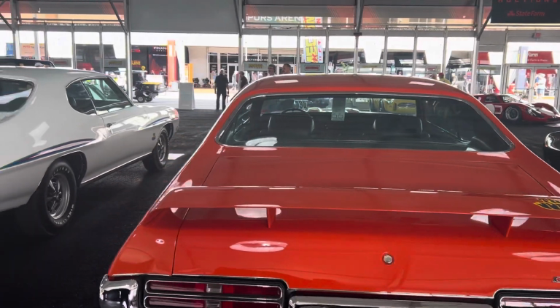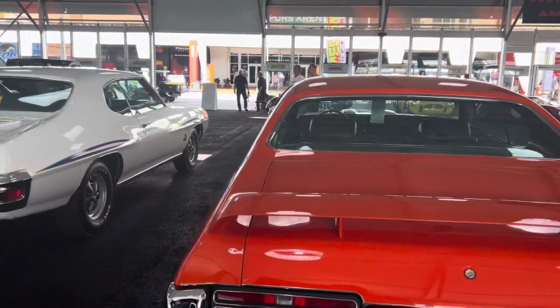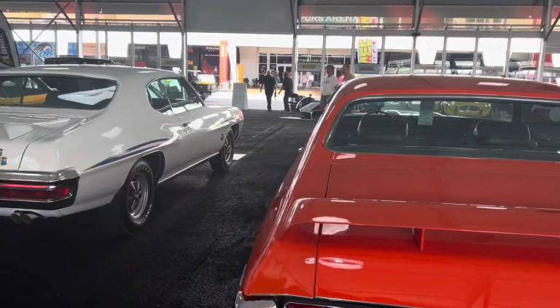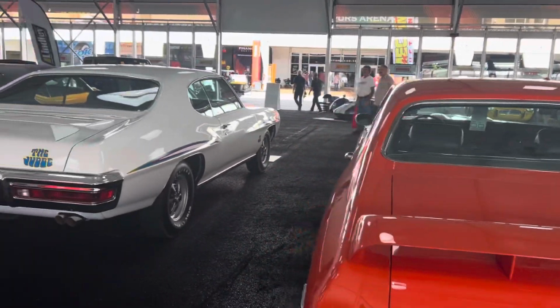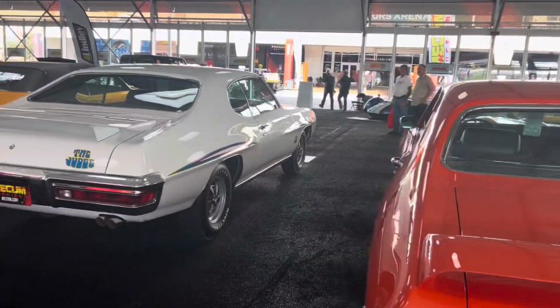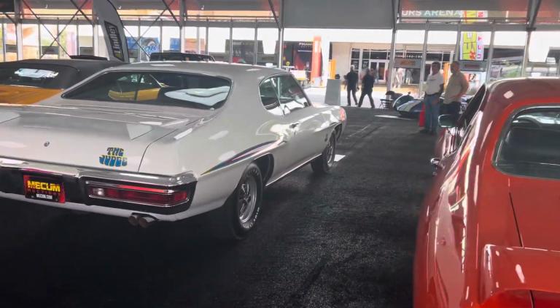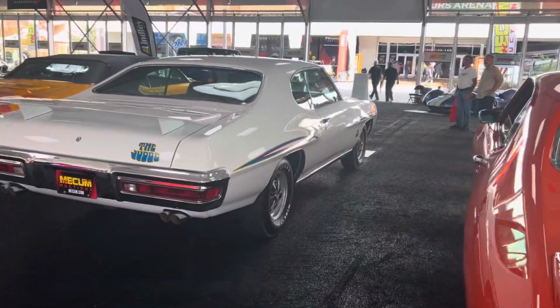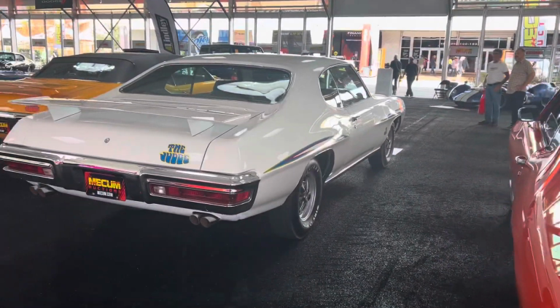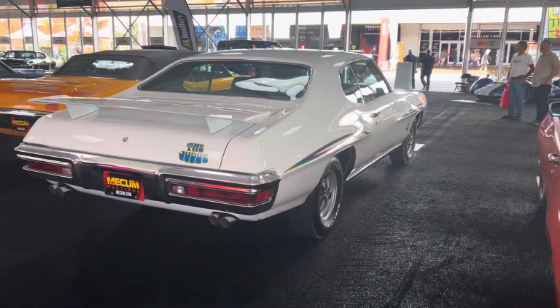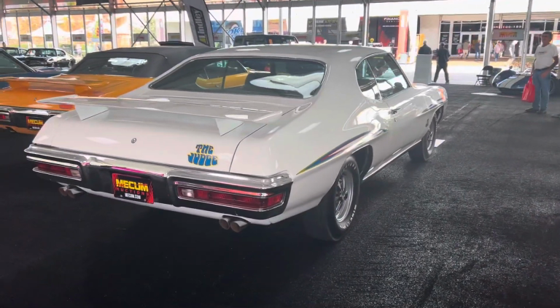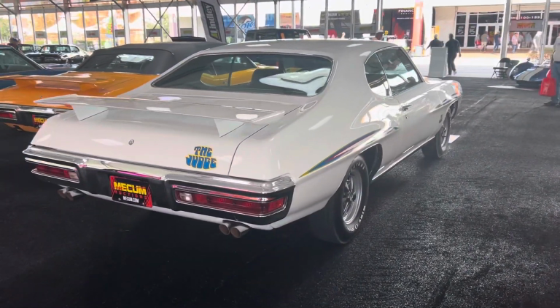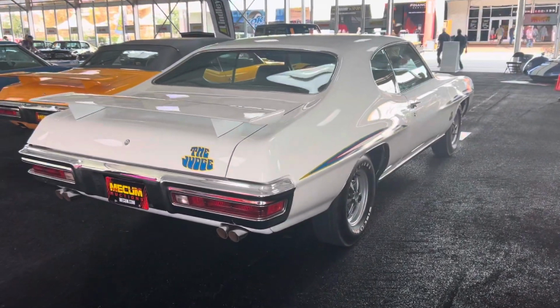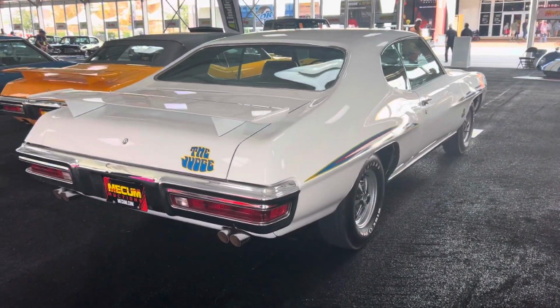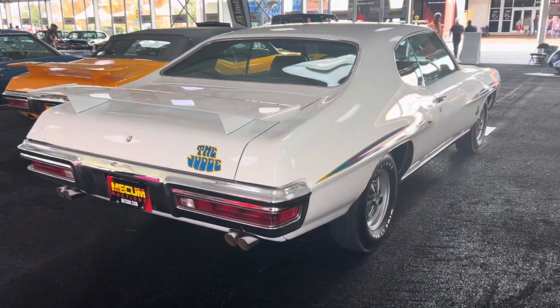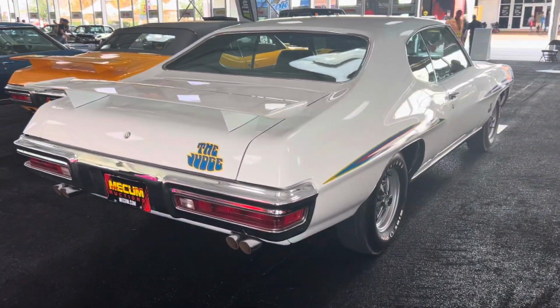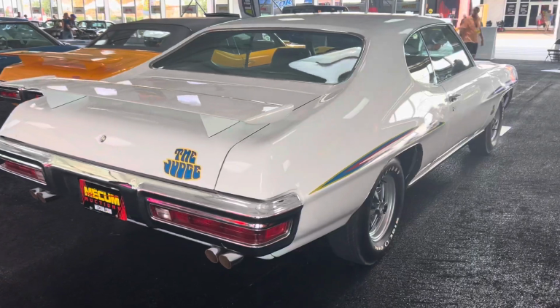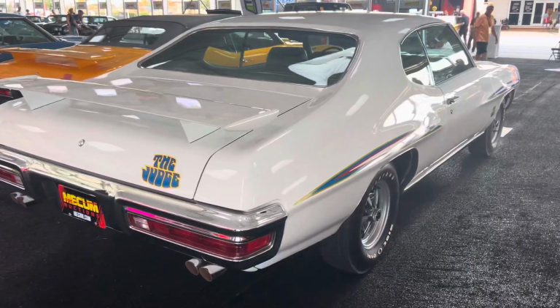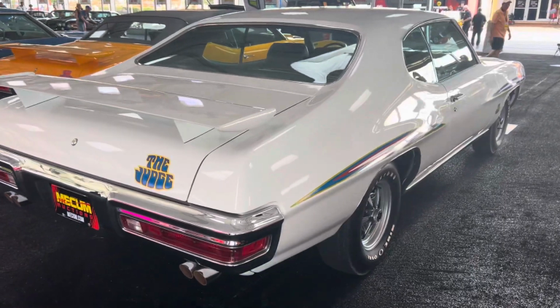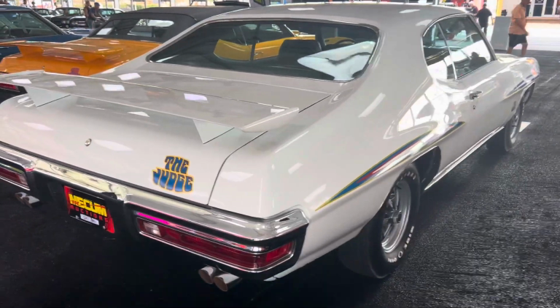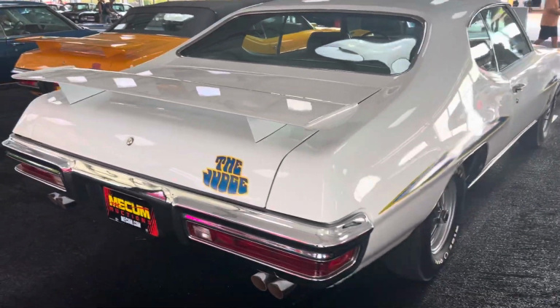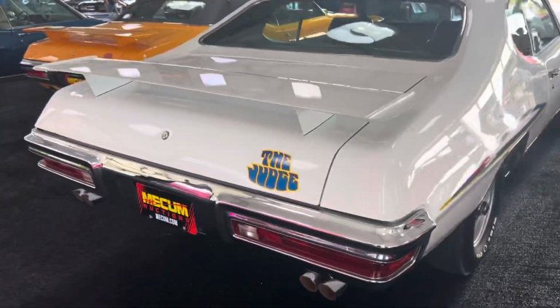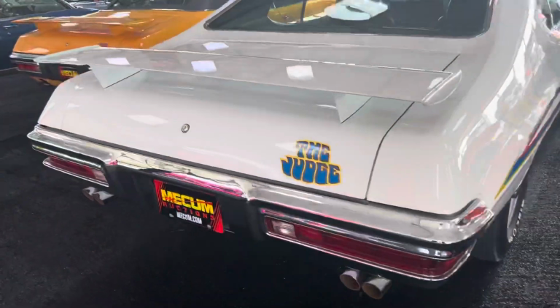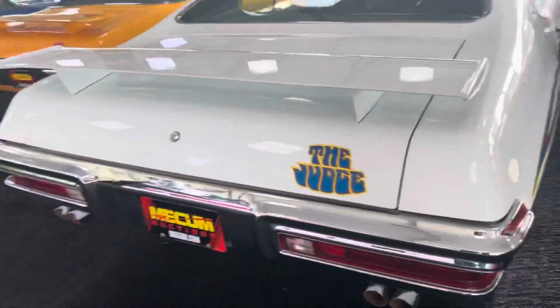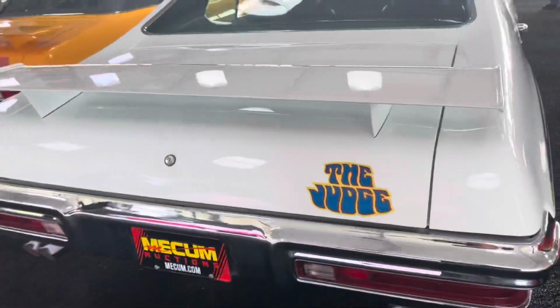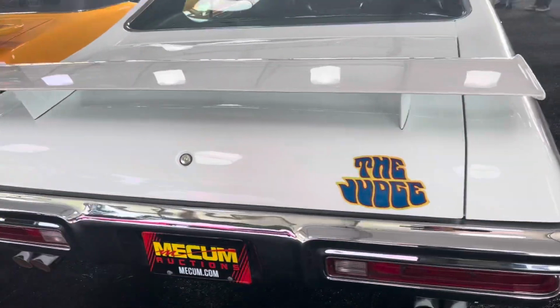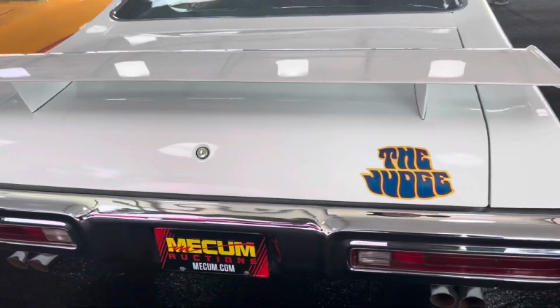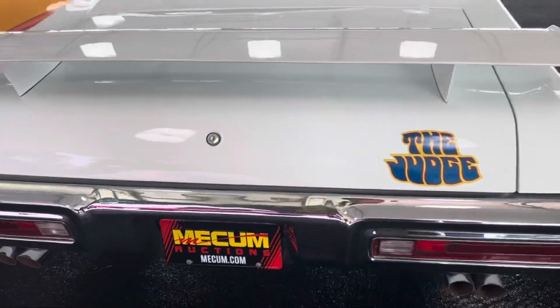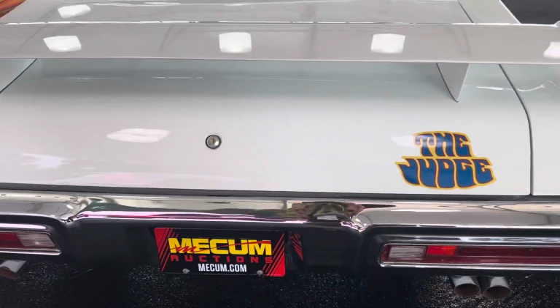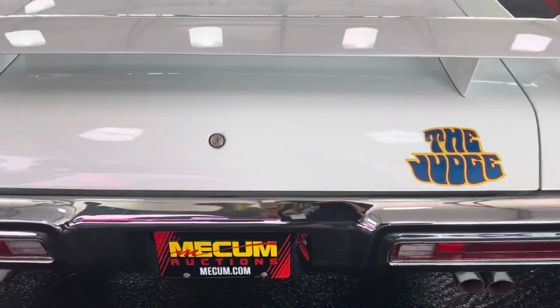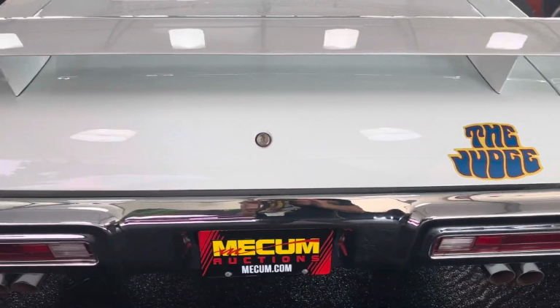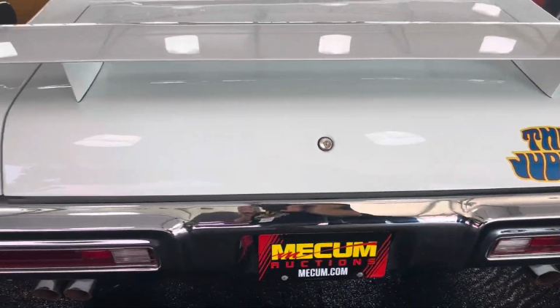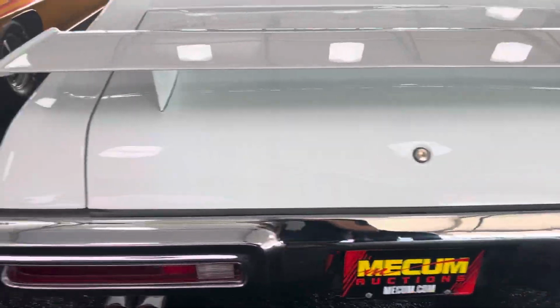Look at that. I like that white Judge. I don't usually like white cars, but it's super nice — with stripes. Here comes the Judge.